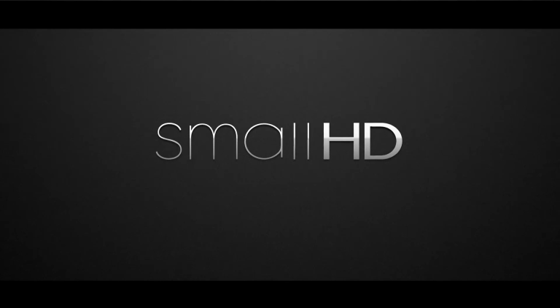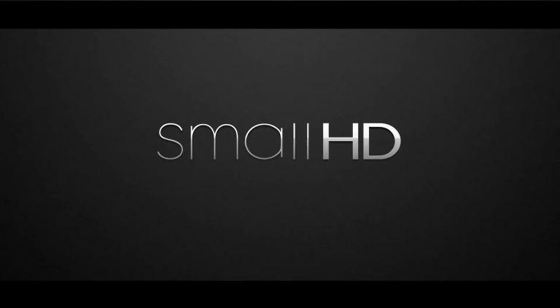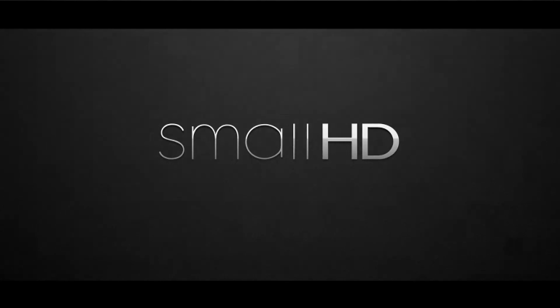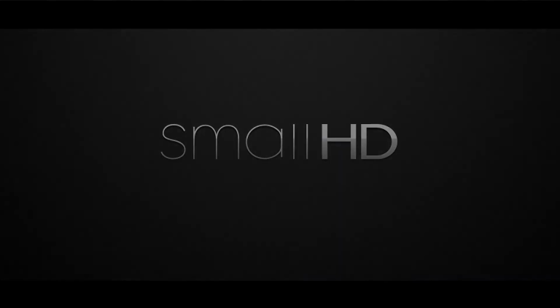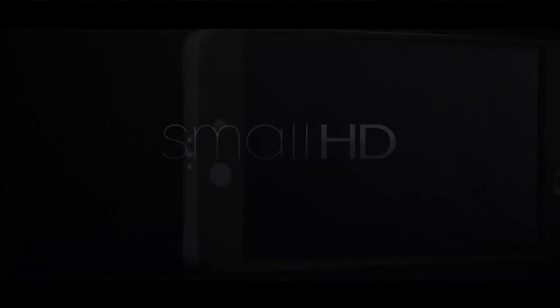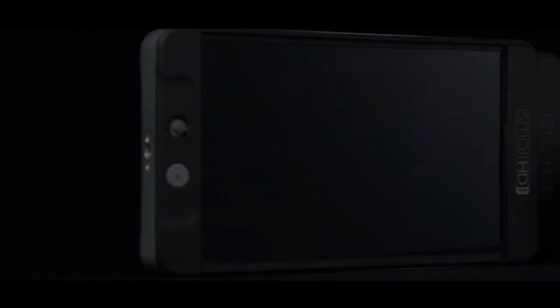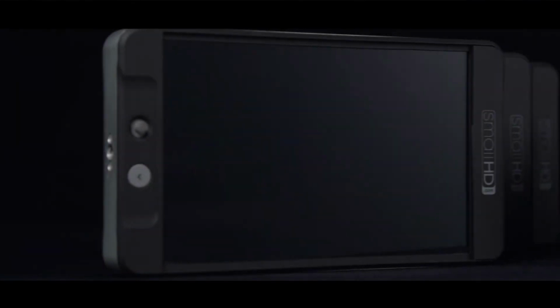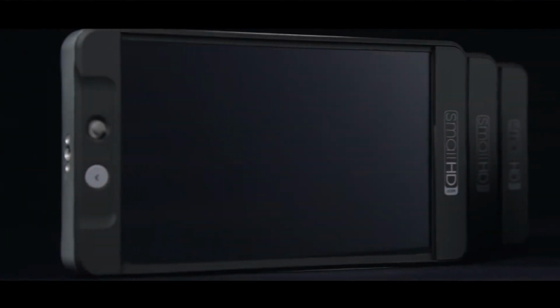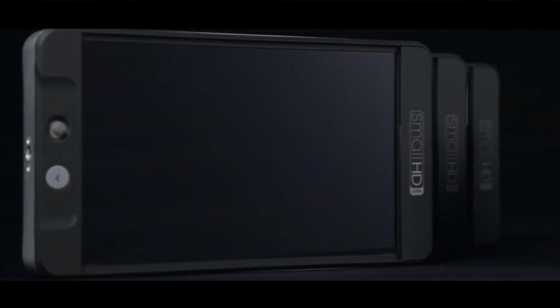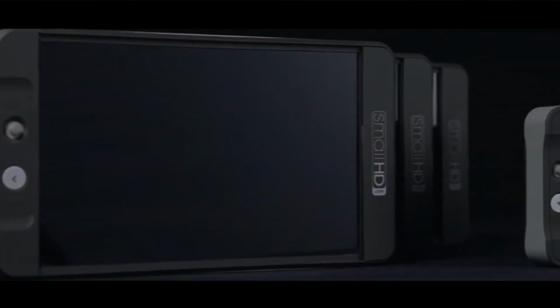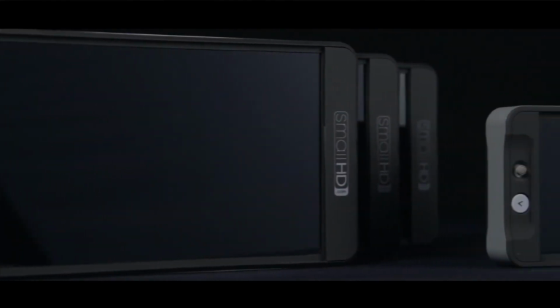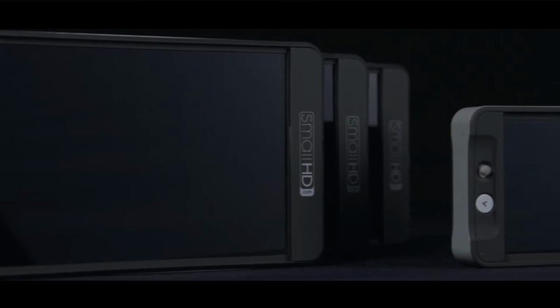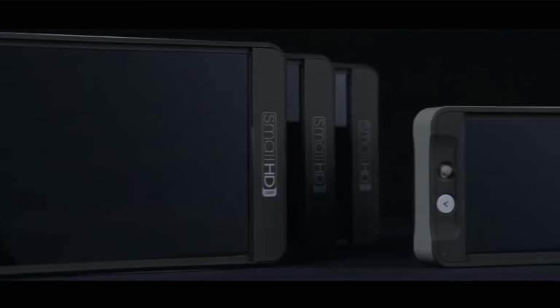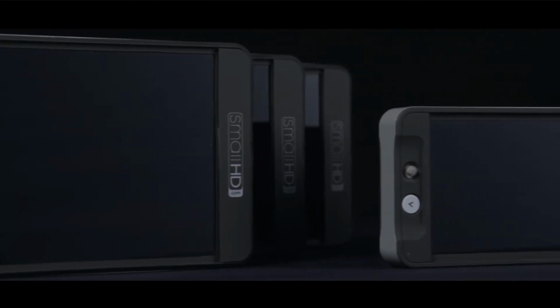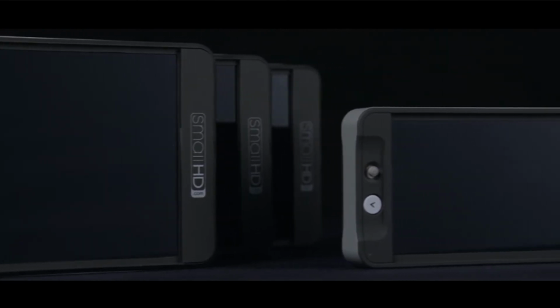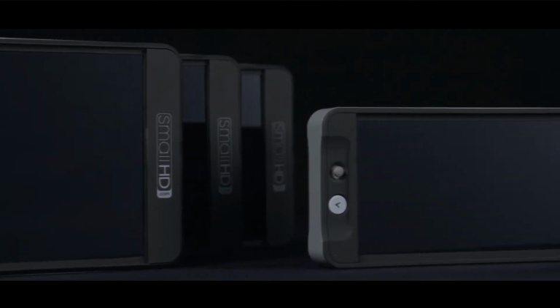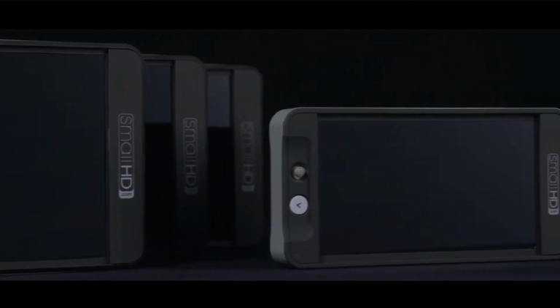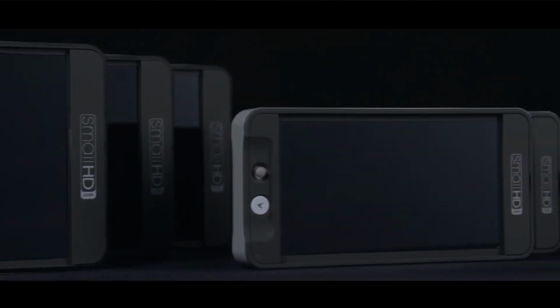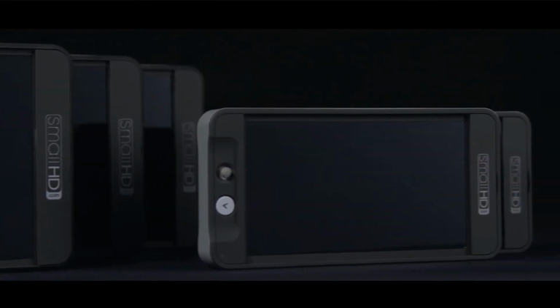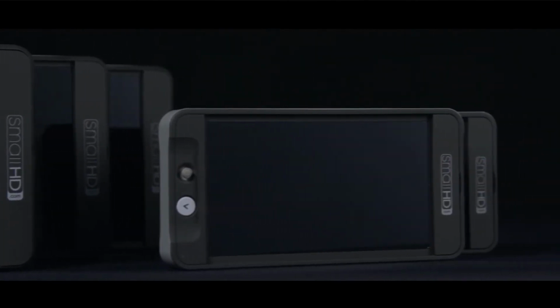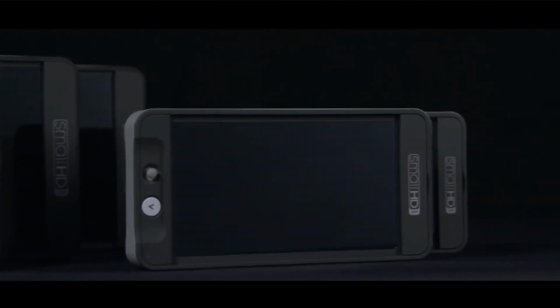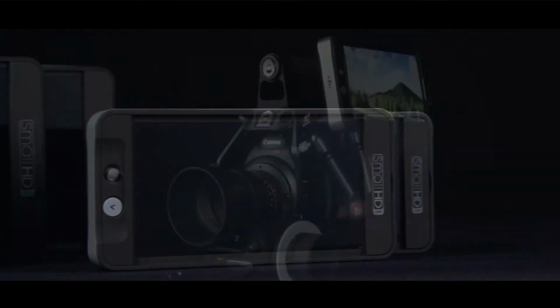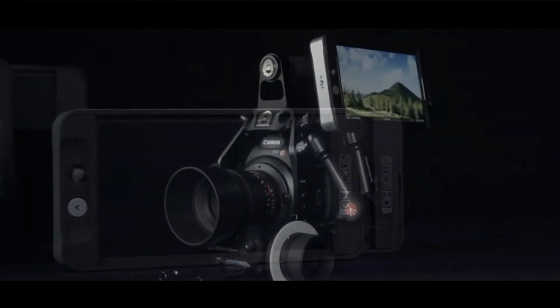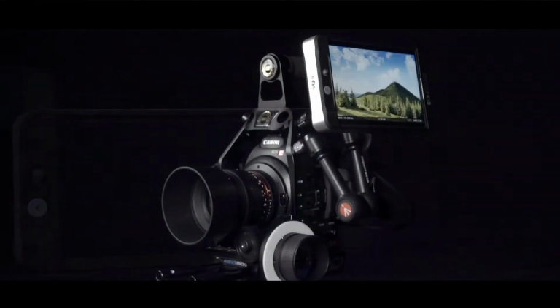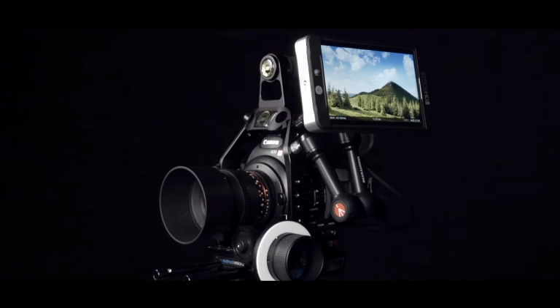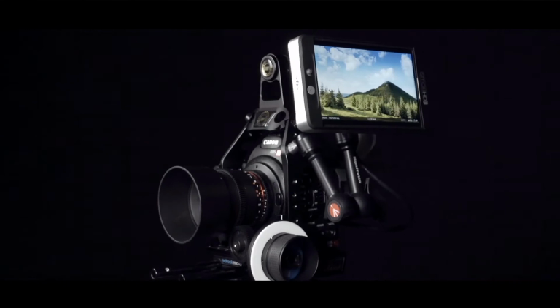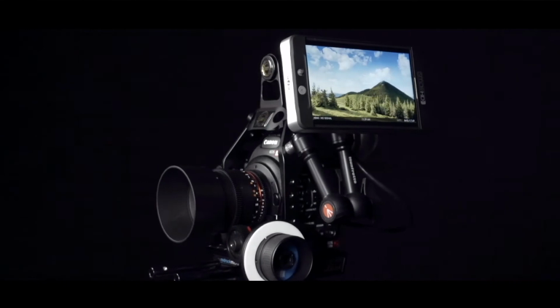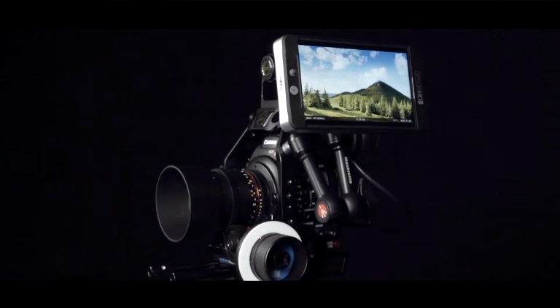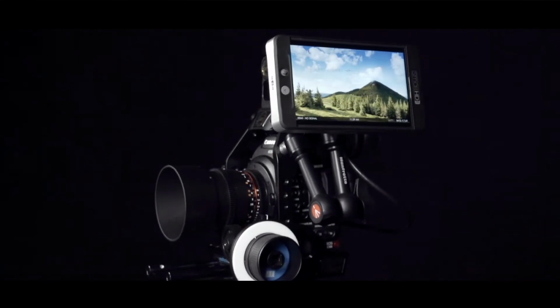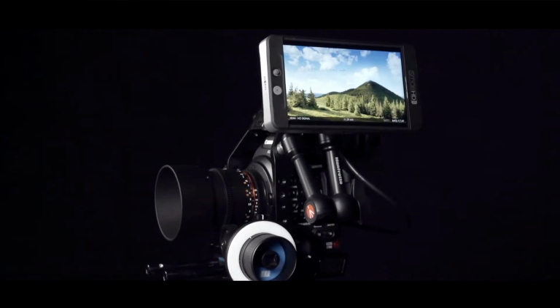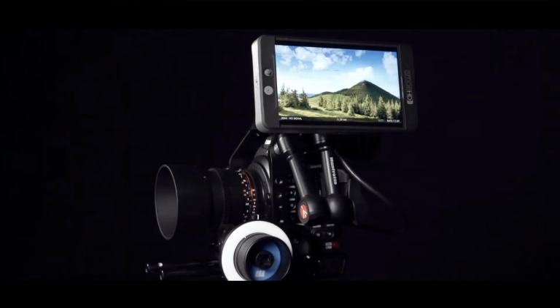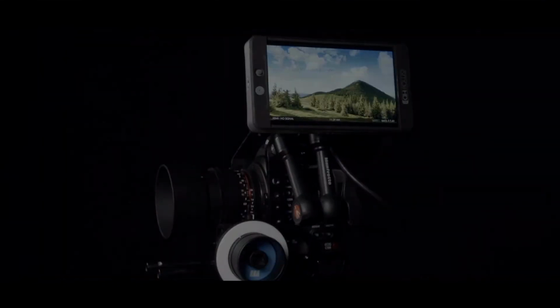We're proud to announce the newest firmware for all 500 and 700 series monitors. This free update is available on our website and offers a host of new features and improvements to your SmallHD monitor.